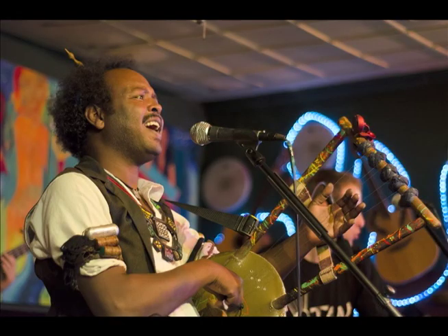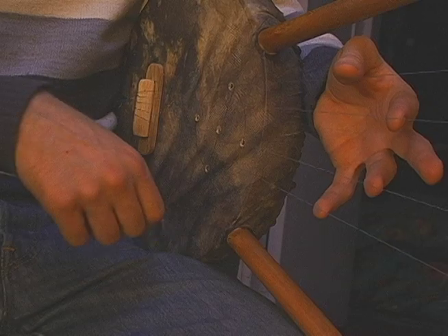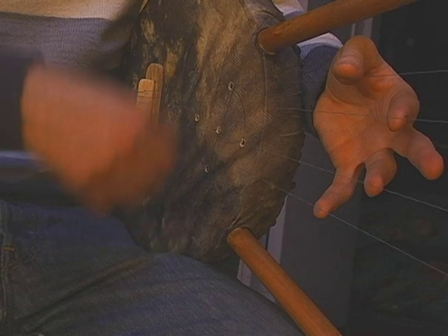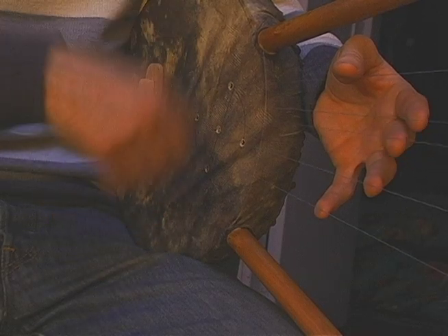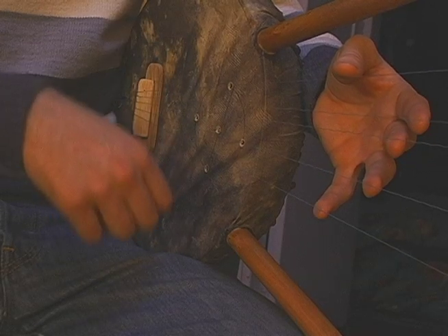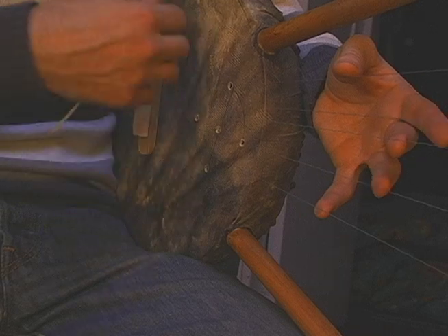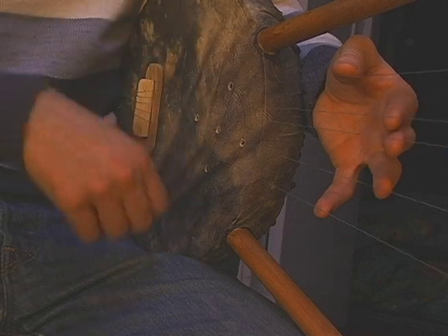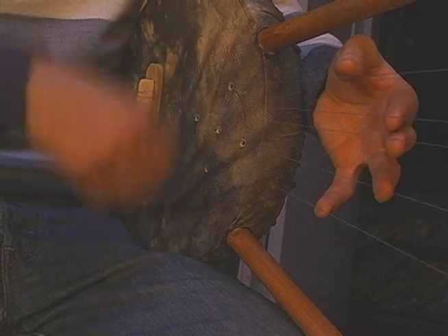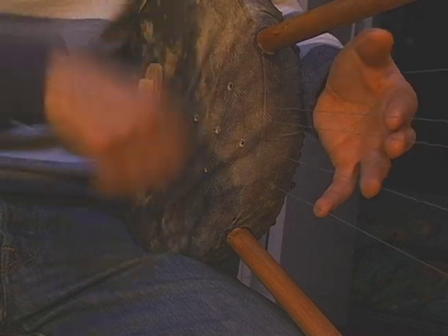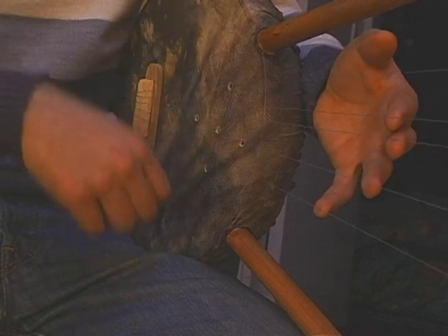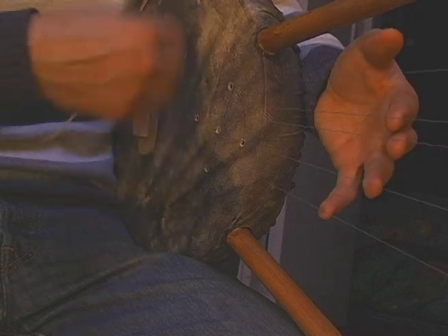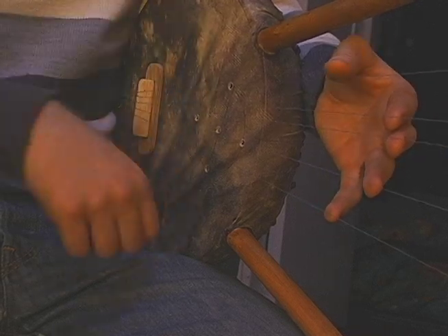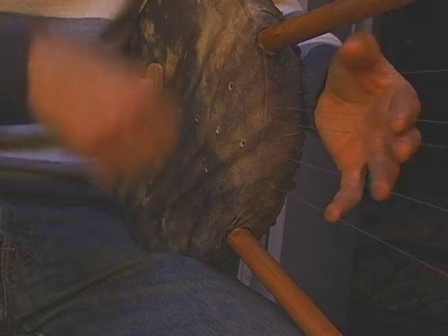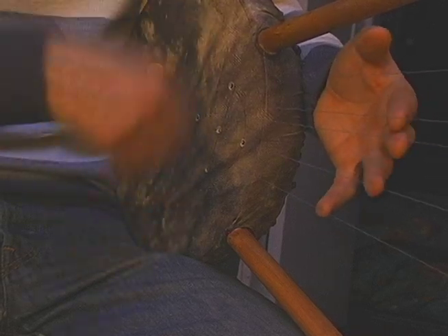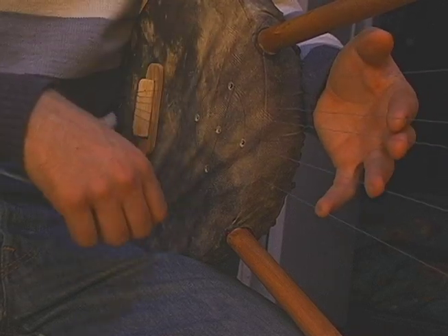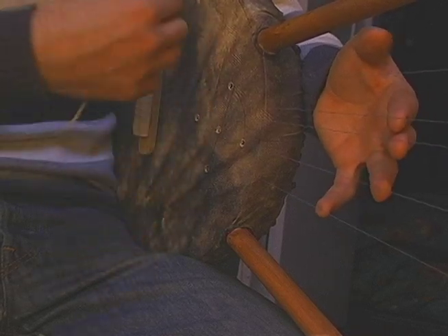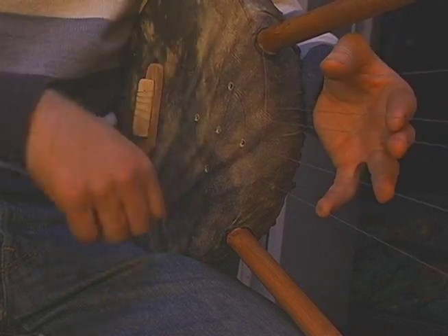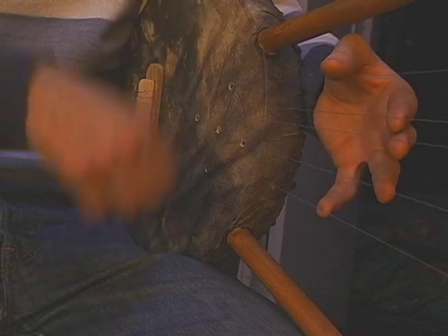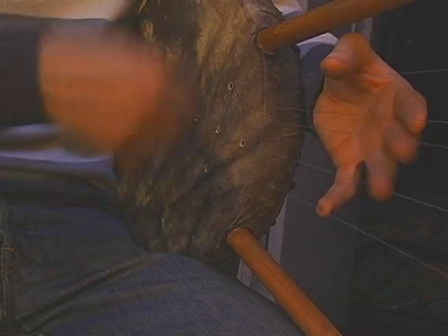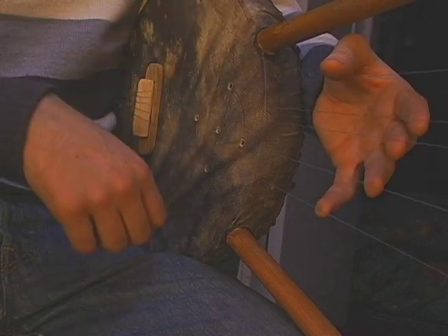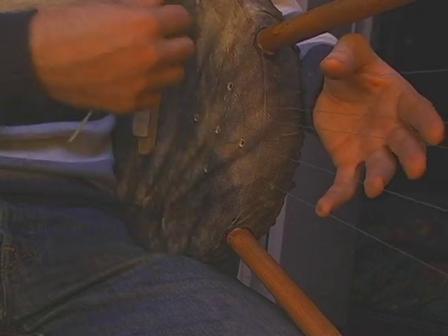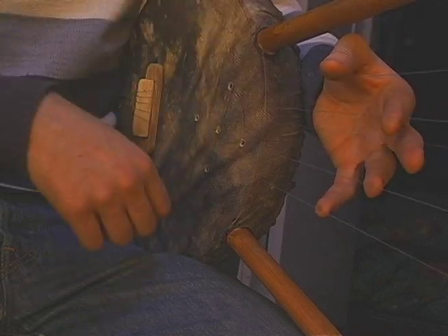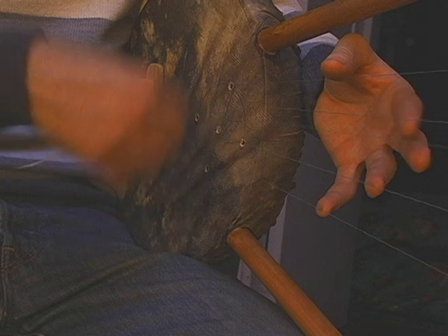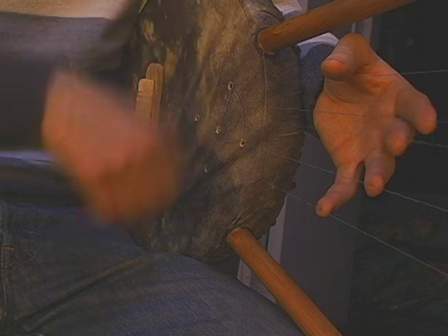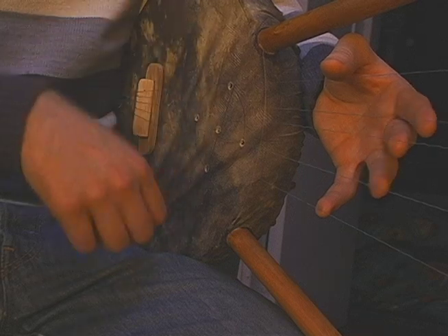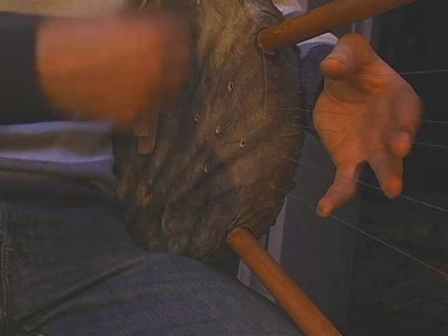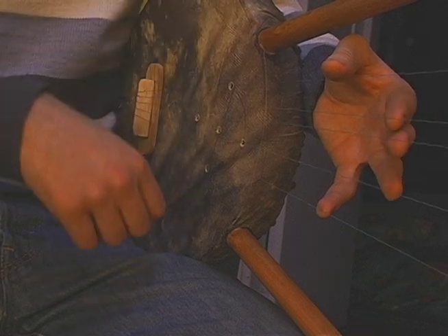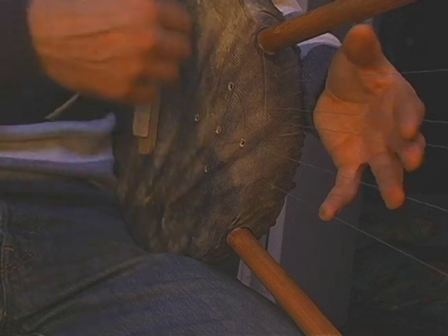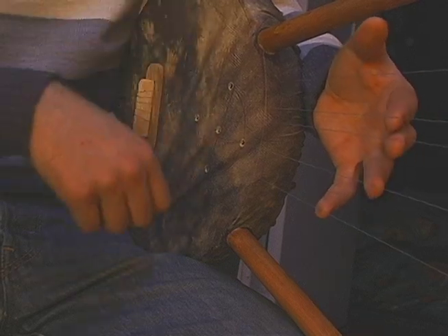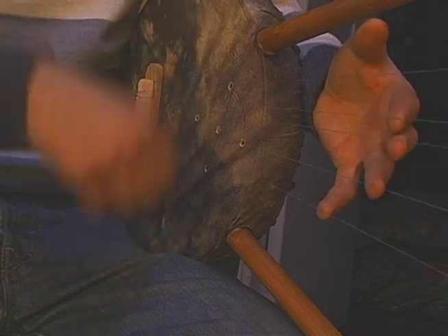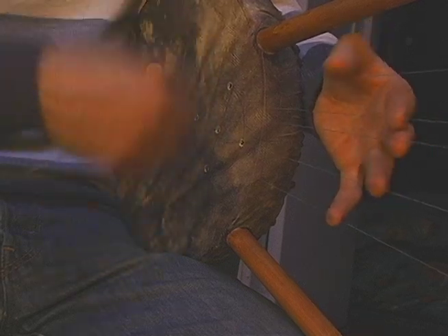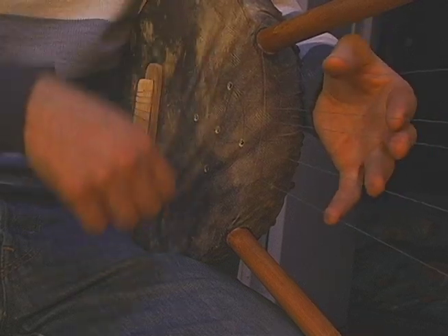One hand, holding a plectrum, strums the strings, while the fingers of the other hand touch each string lightly to mute and unmute them.